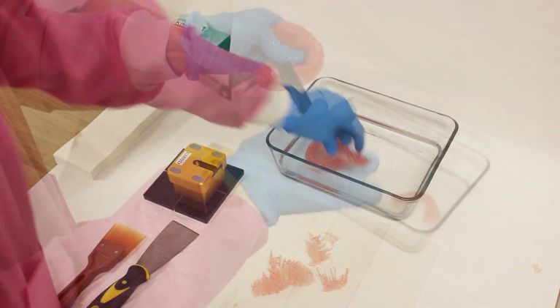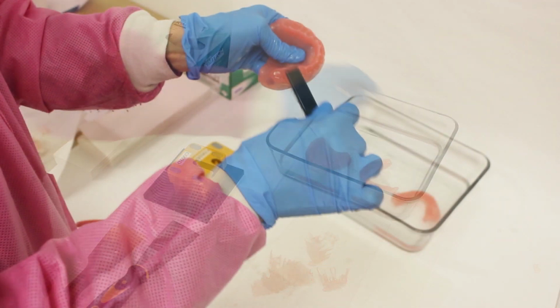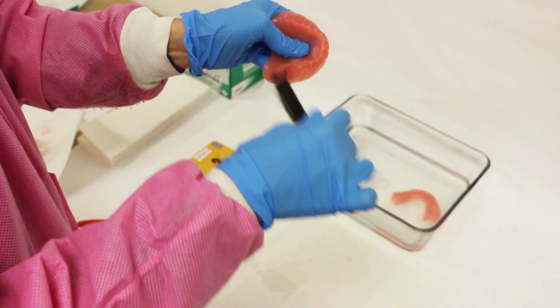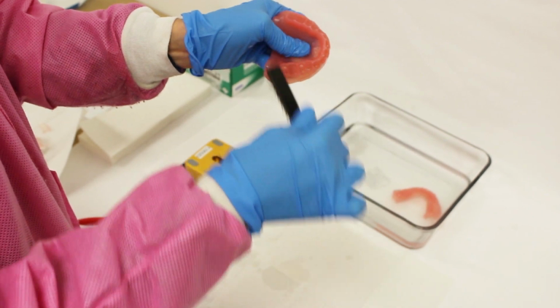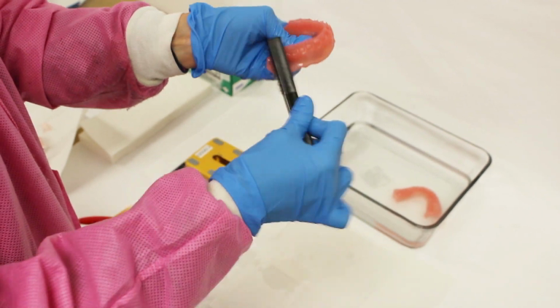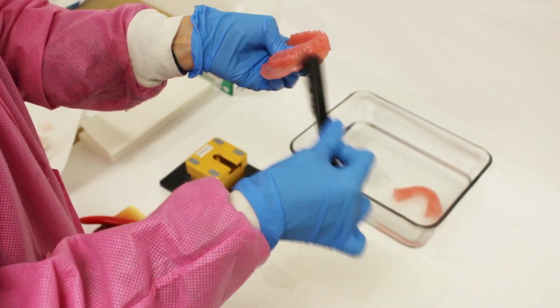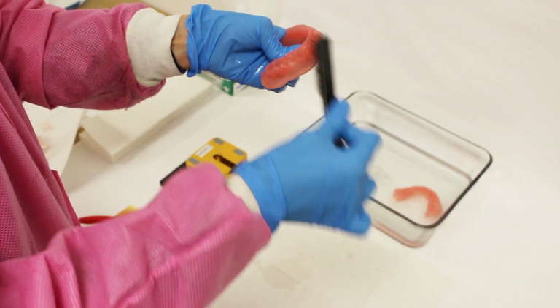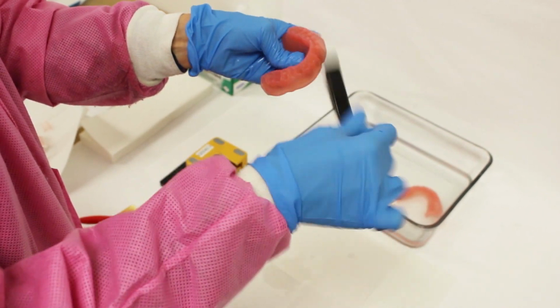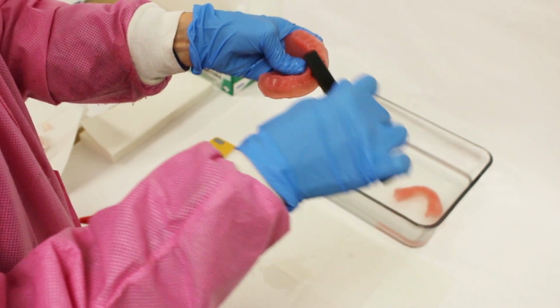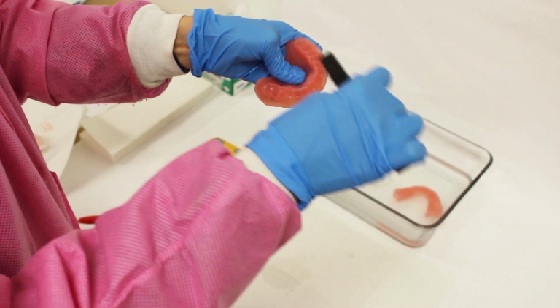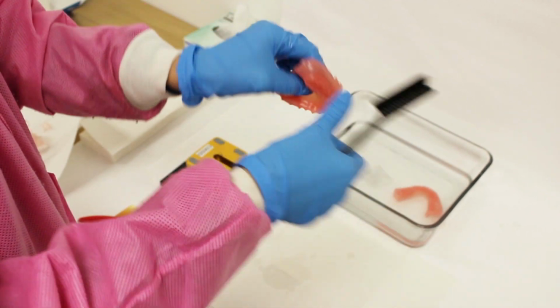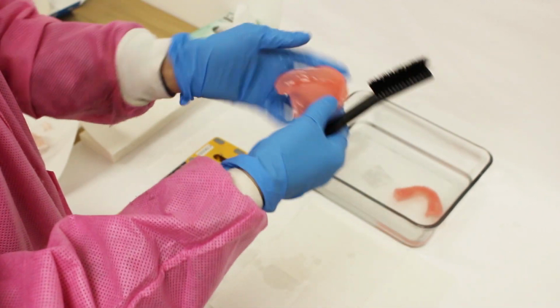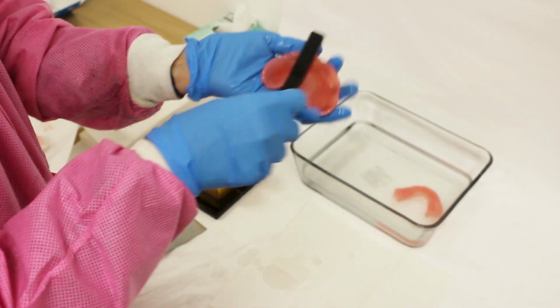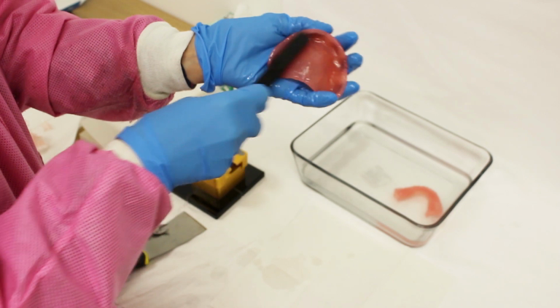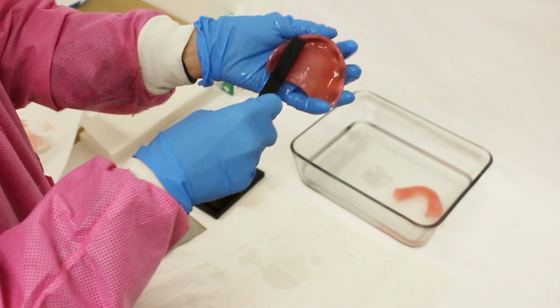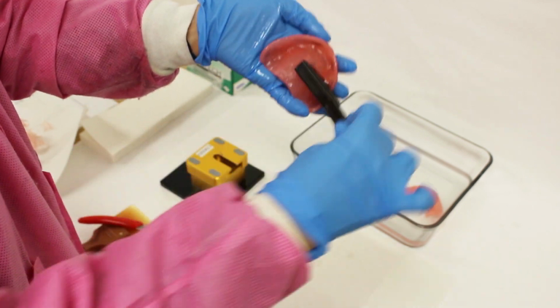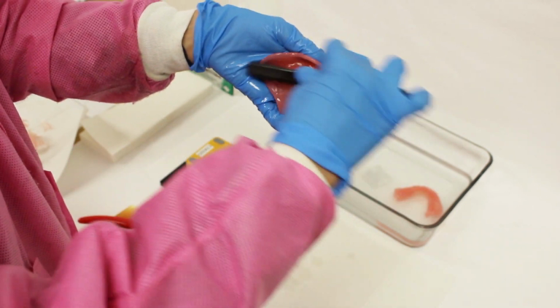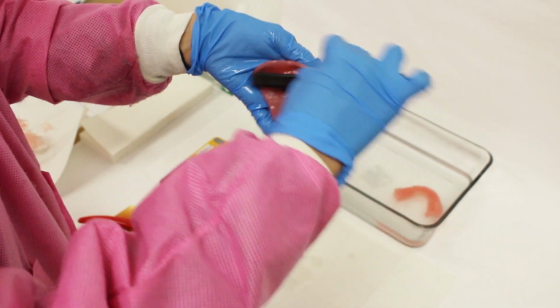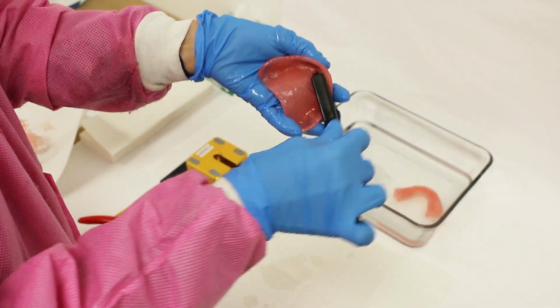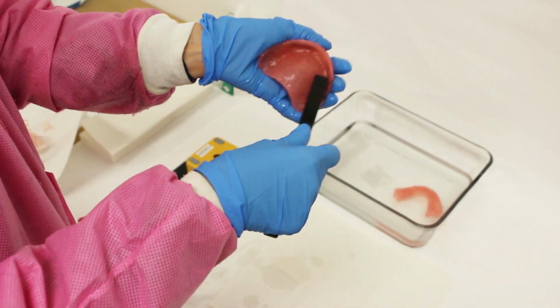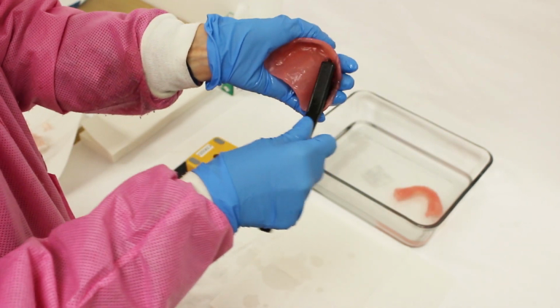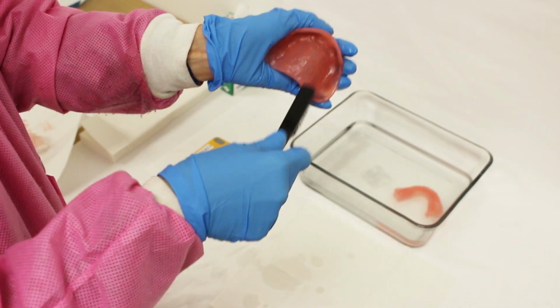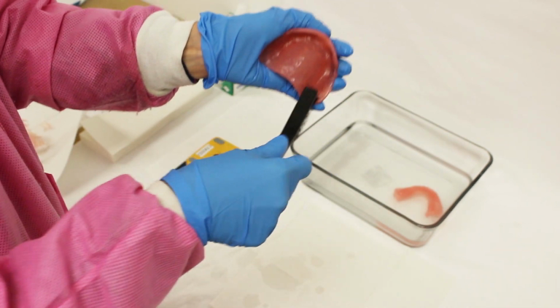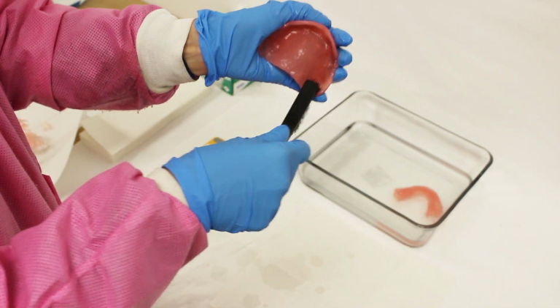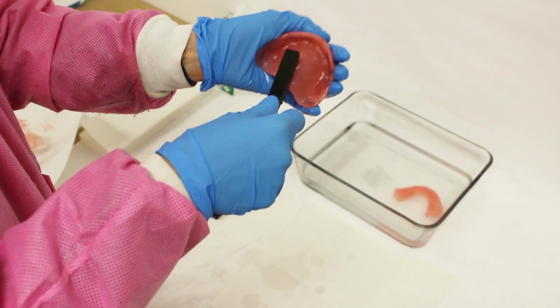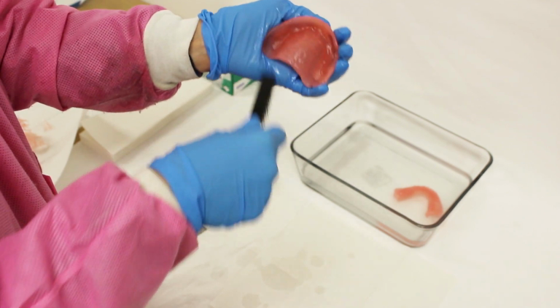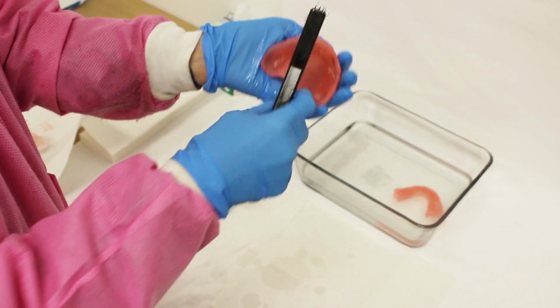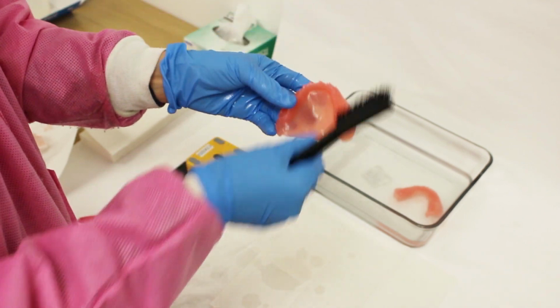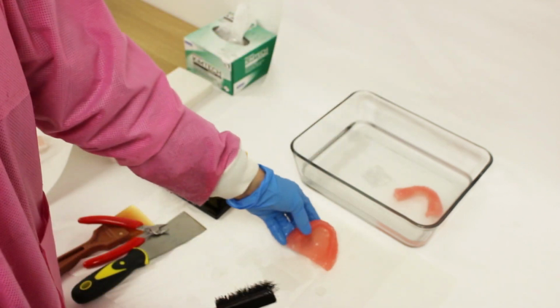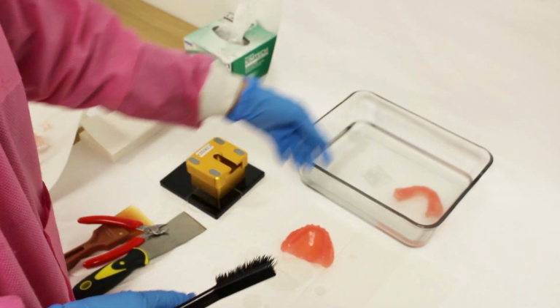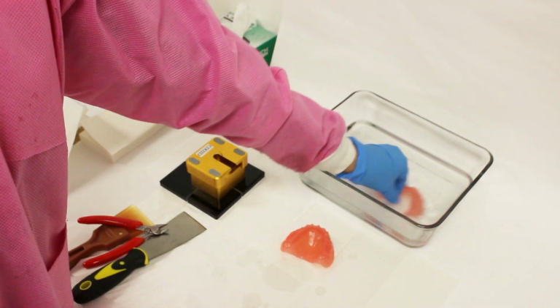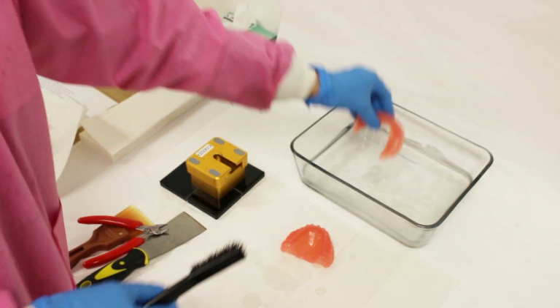Put denture bases soaking in isopropyl alcohol for 5 minutes and clean them with a brush, then rinse them with water. Try to remove as much of the printing material residue as possible. The bases should become less sticky as you progress in cleaning them.